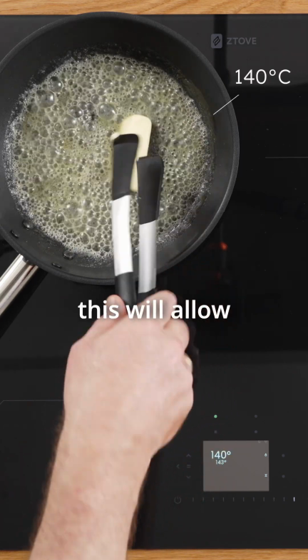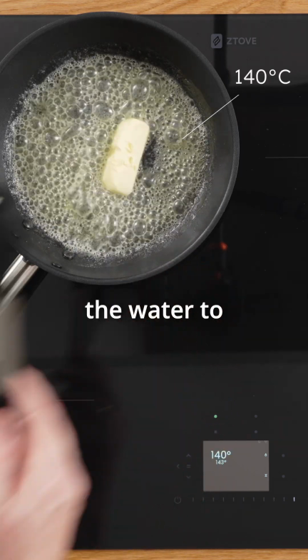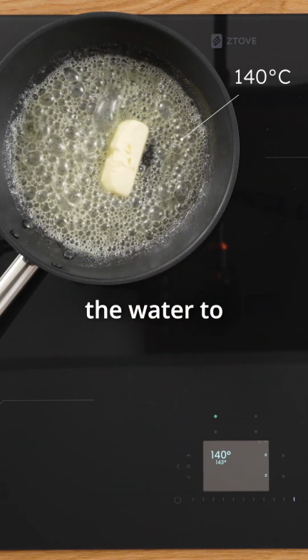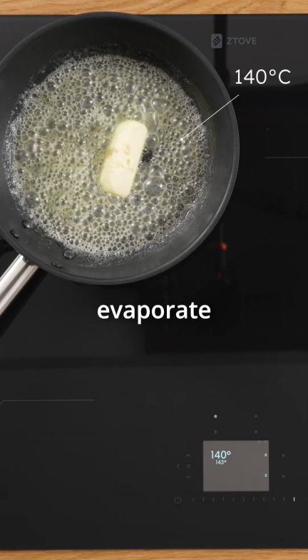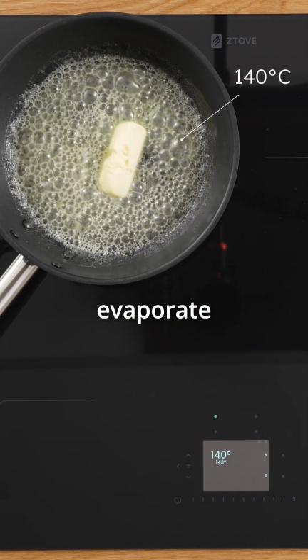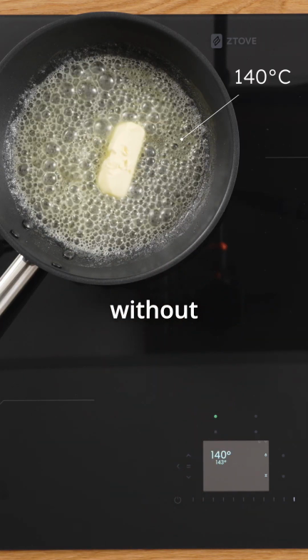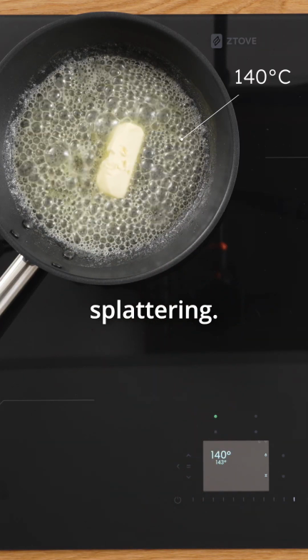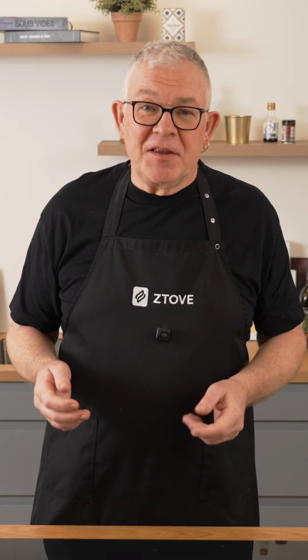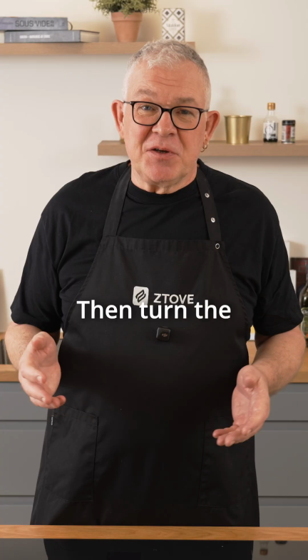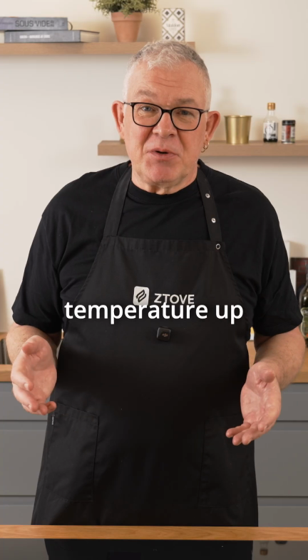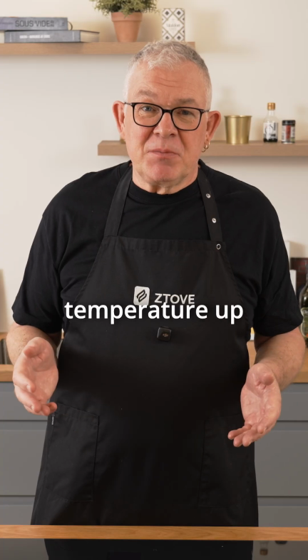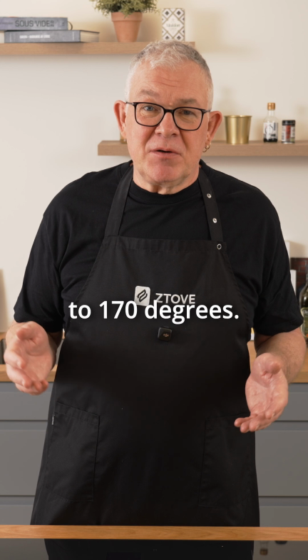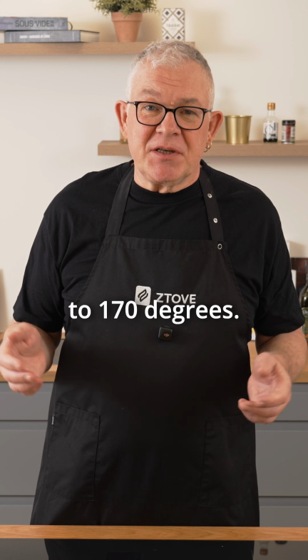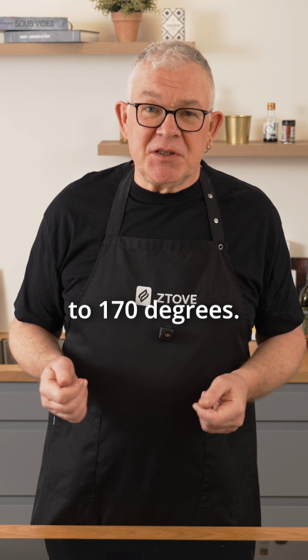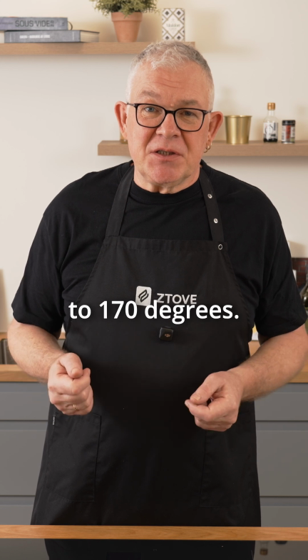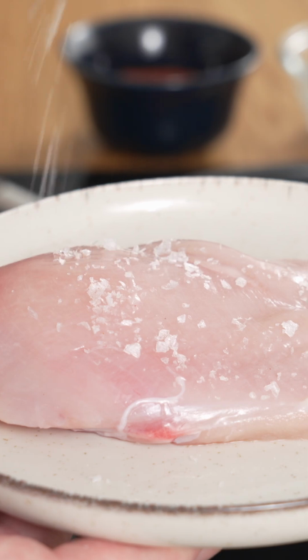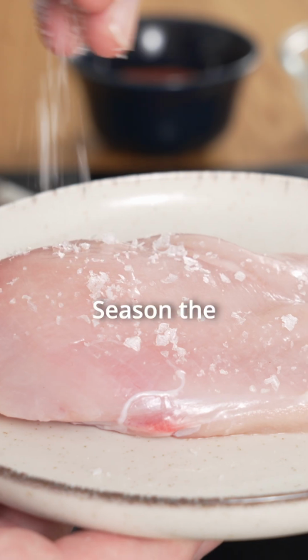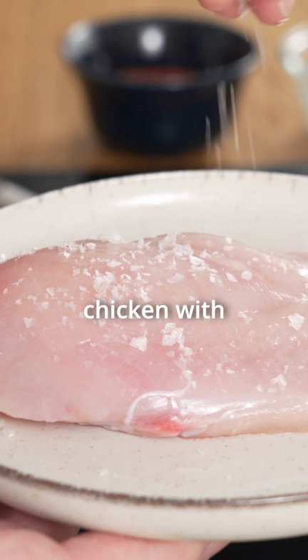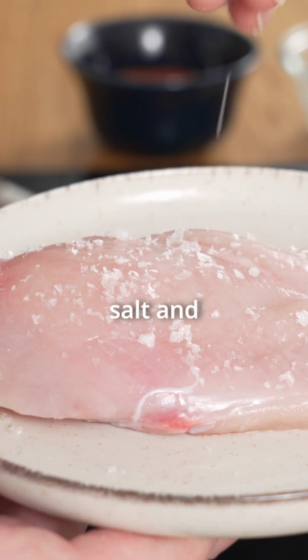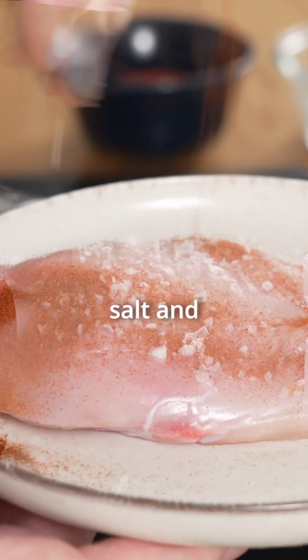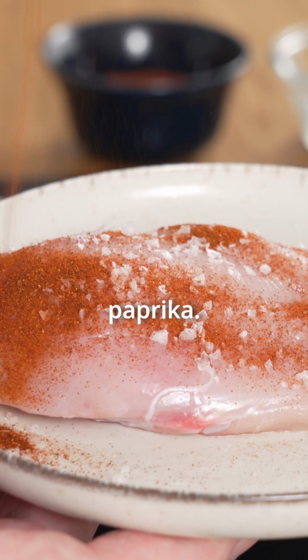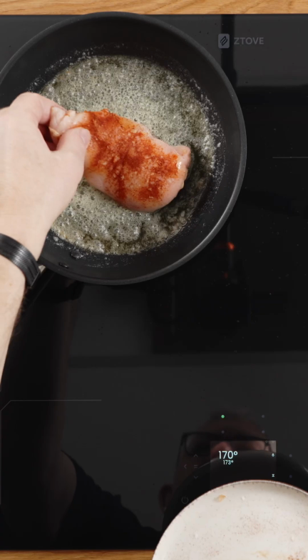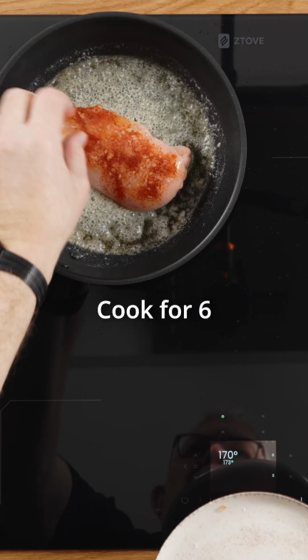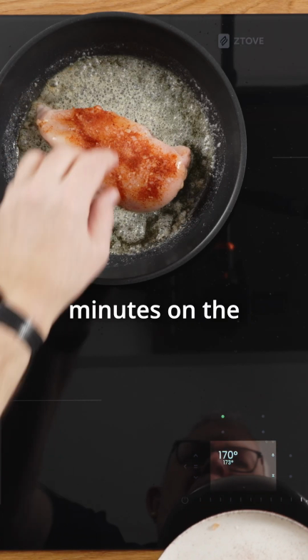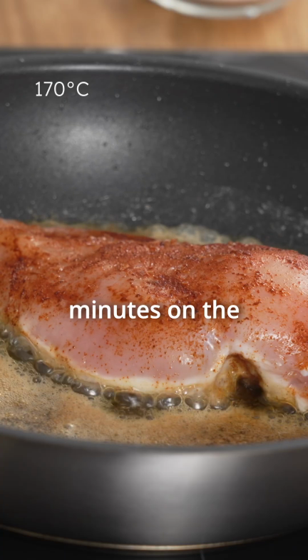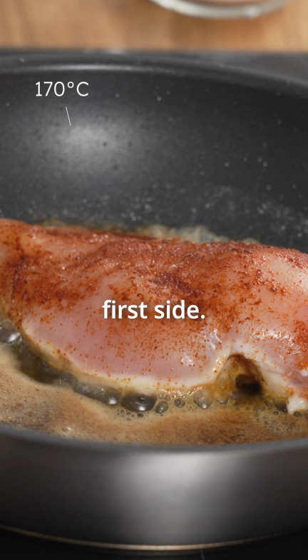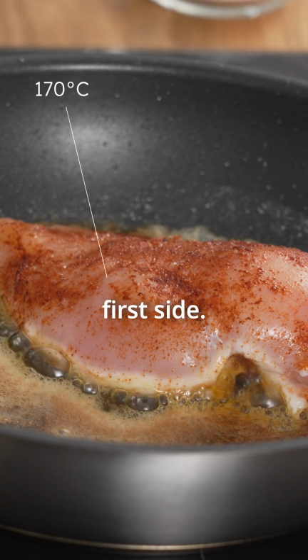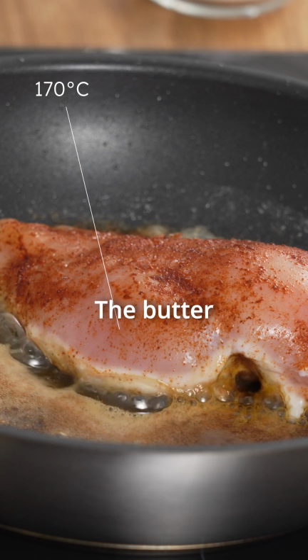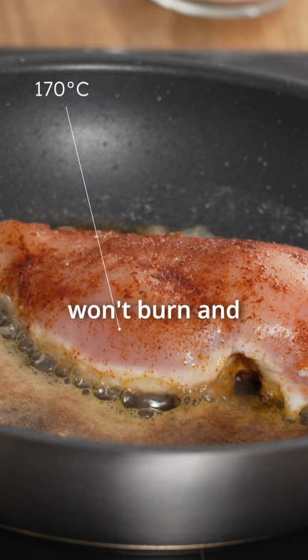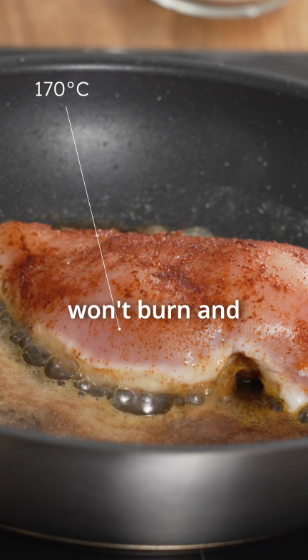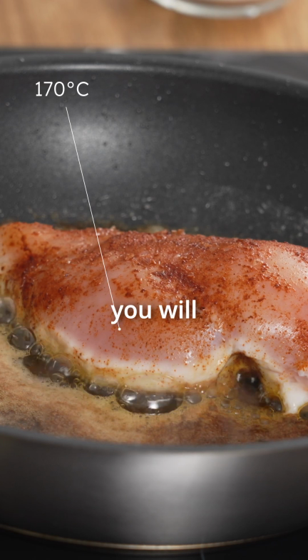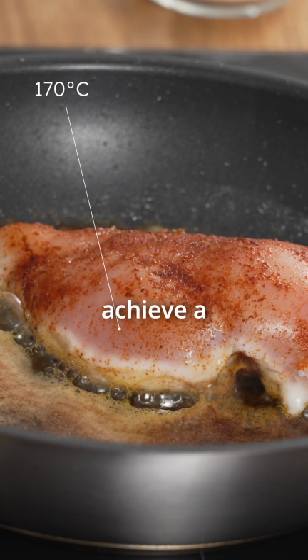Add the butter at 140 degrees — this will allow the water to evaporate without splattering. Then turn the temperature up to 170 degrees. Season the chicken with salt and paprika, and cook for six minutes on the first side. The butter won't burn and you will achieve a delicious butter-cooked flavor.